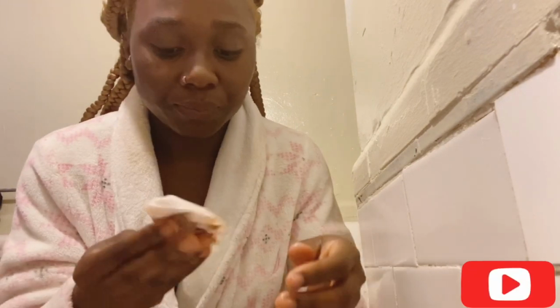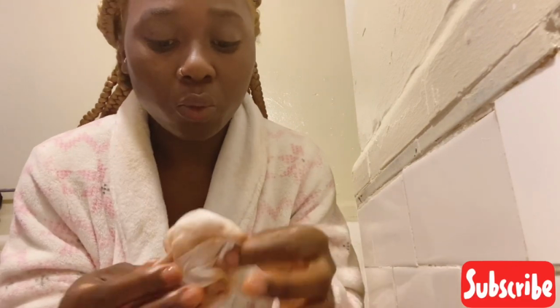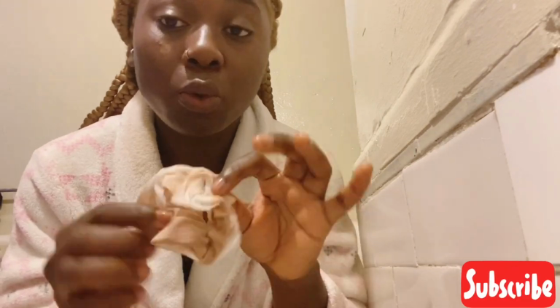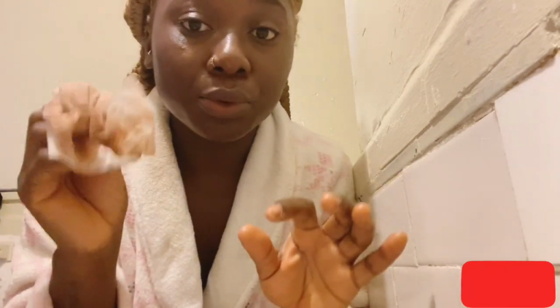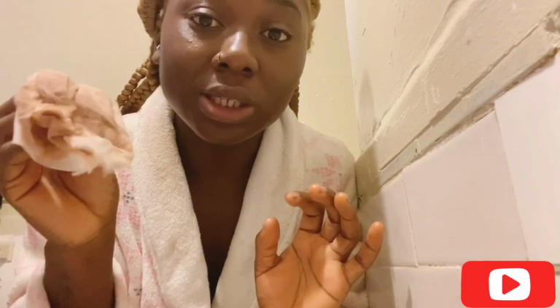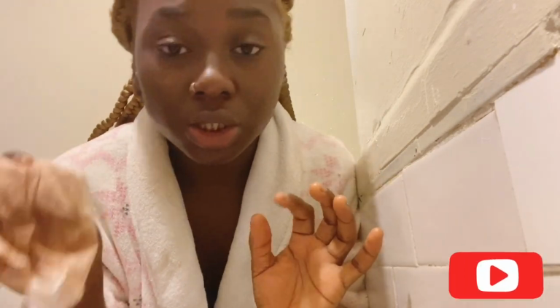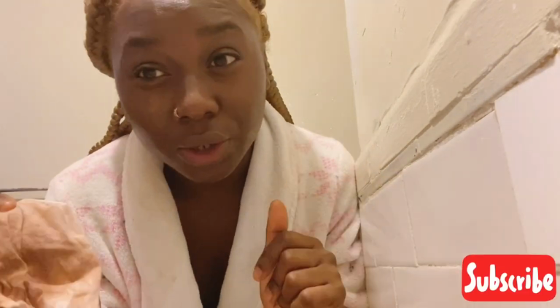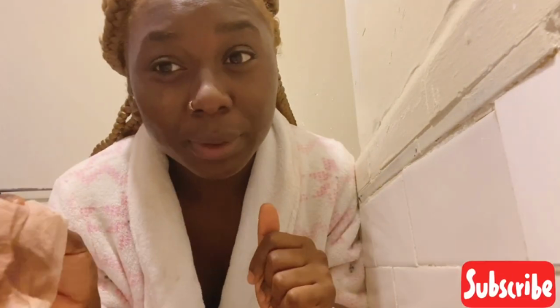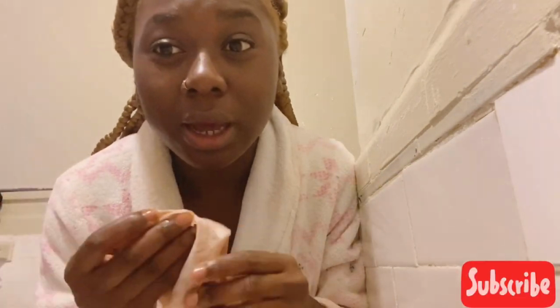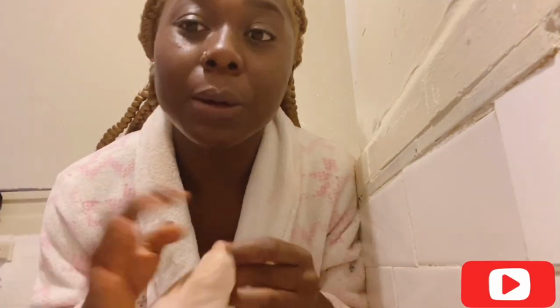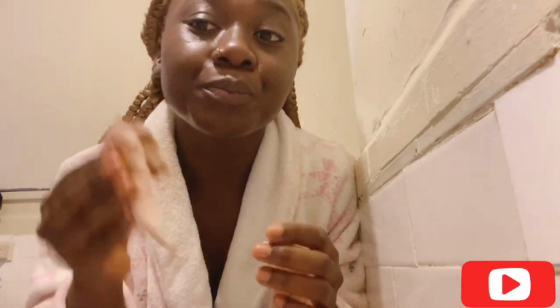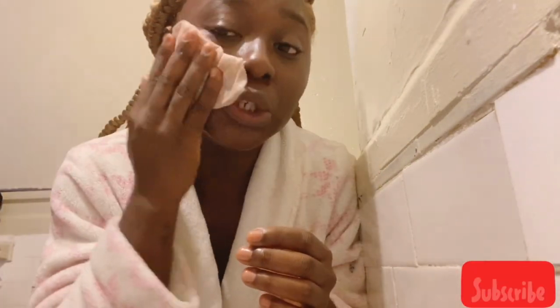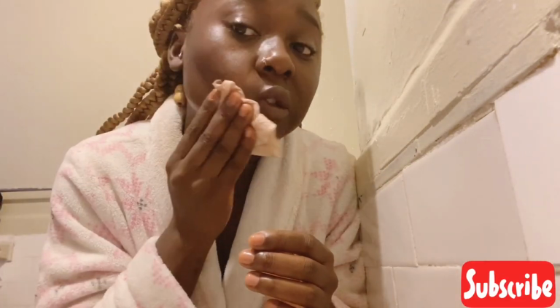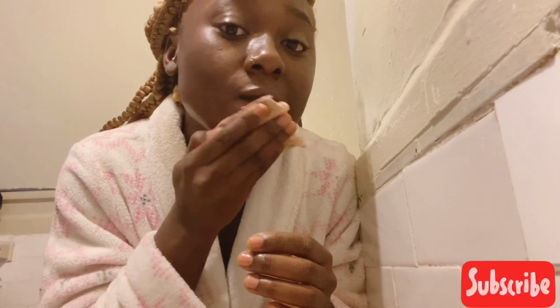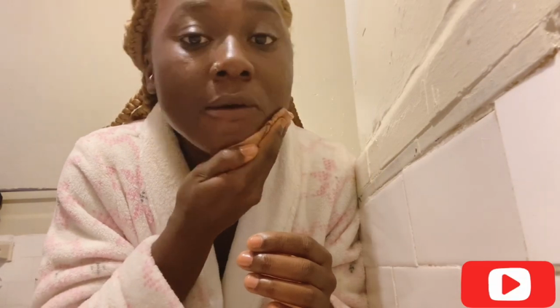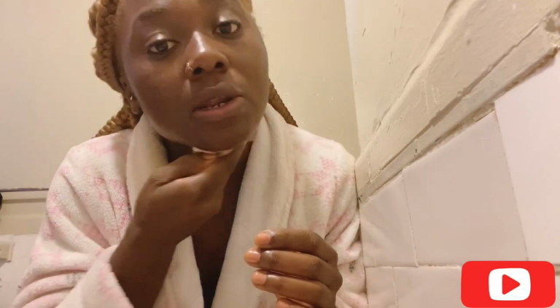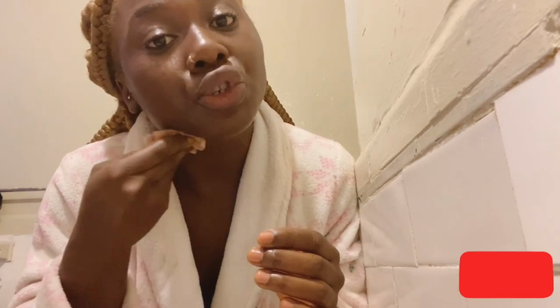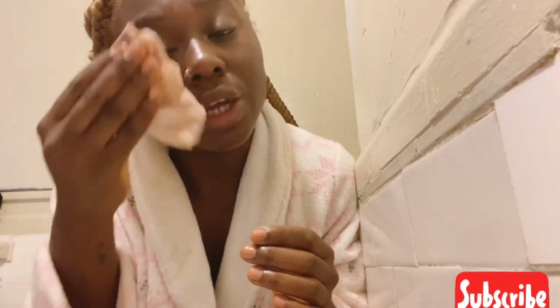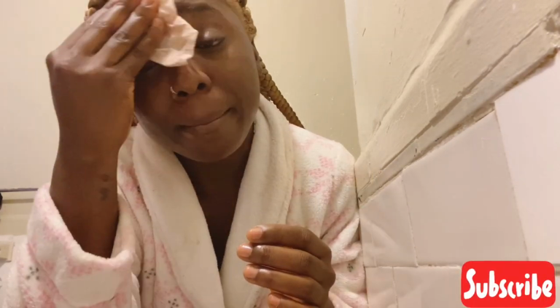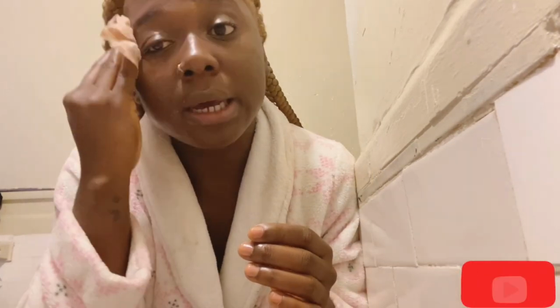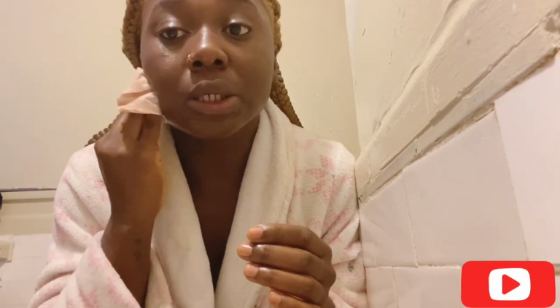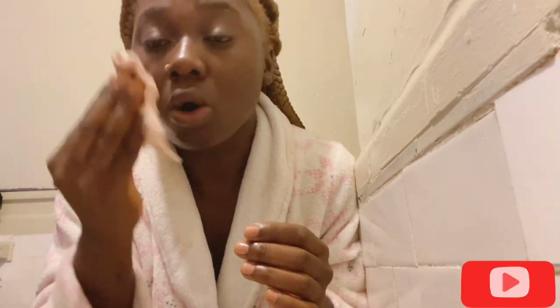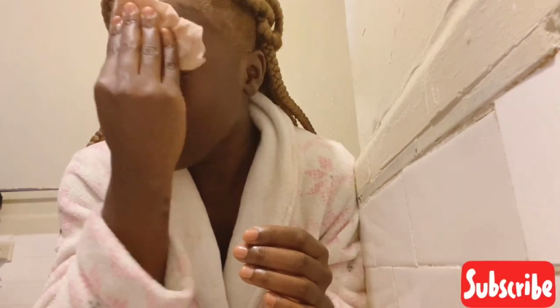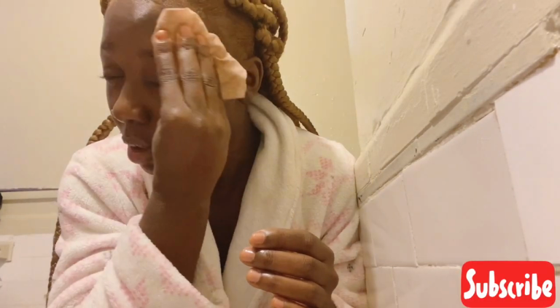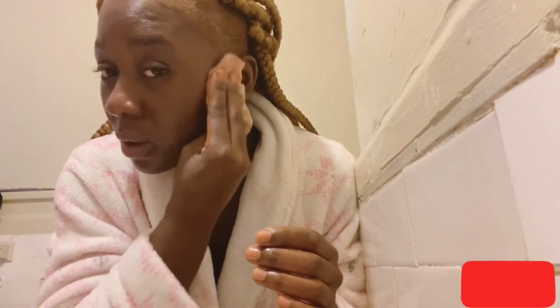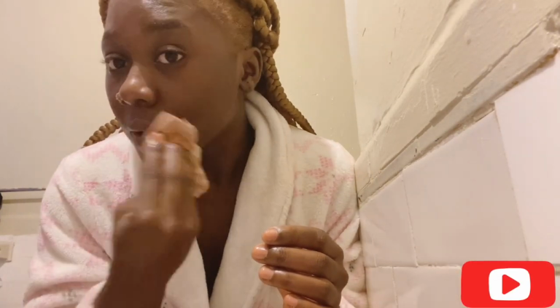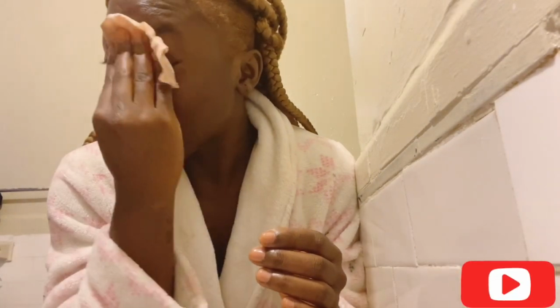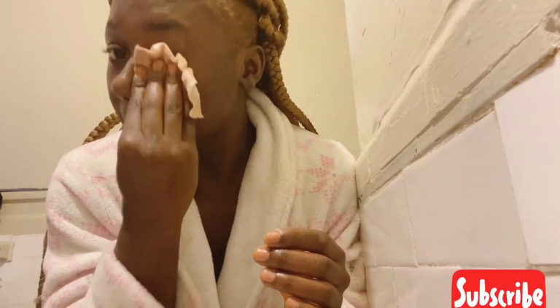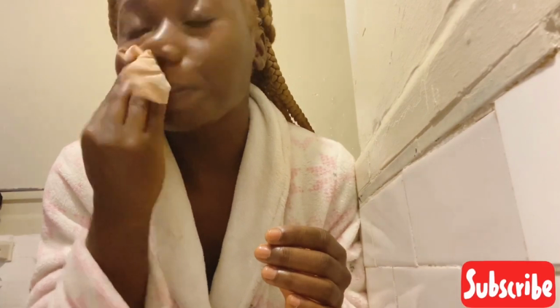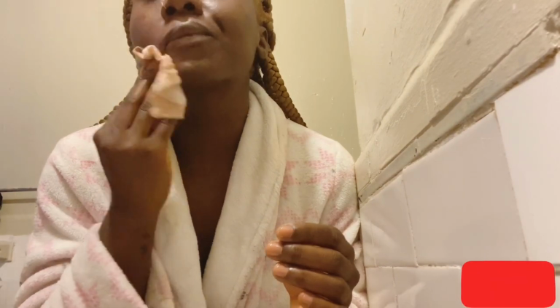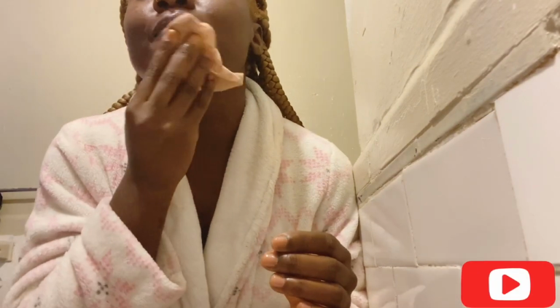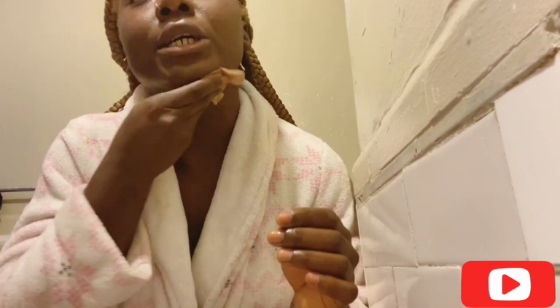One wipe usually does the trick for me. As you can see, the majority of my makeup is off. Pretty good.